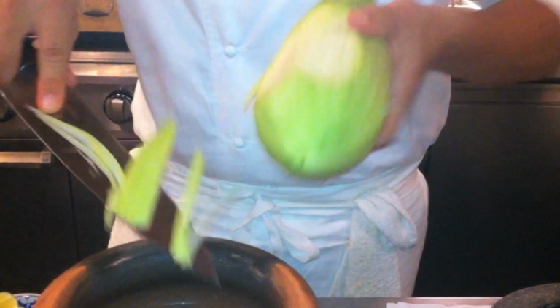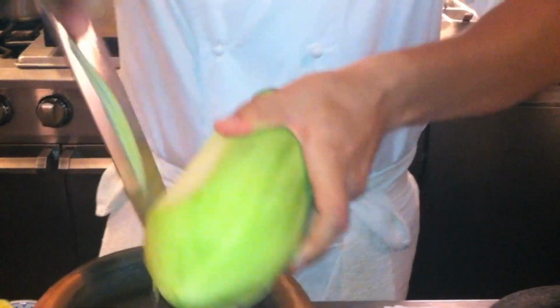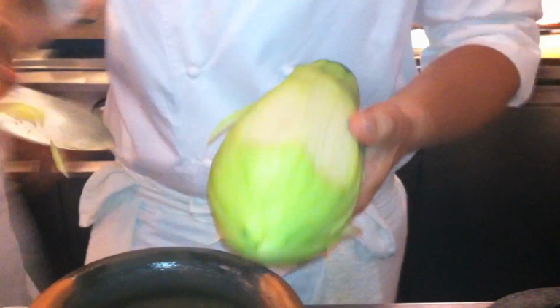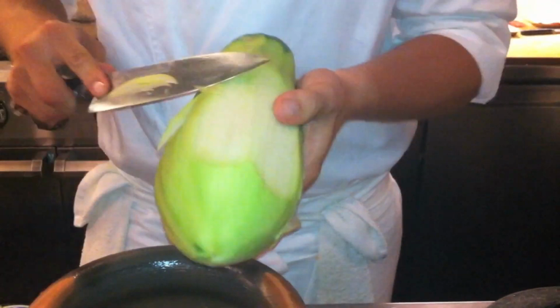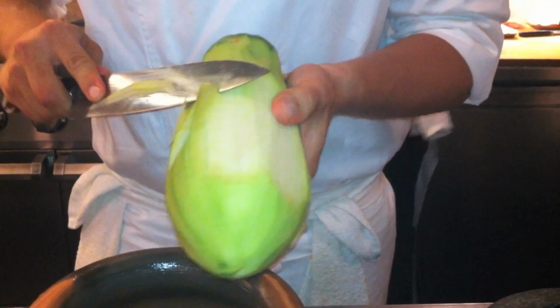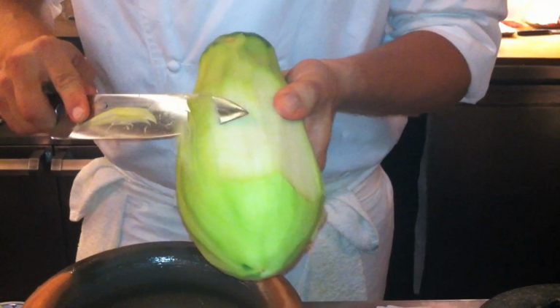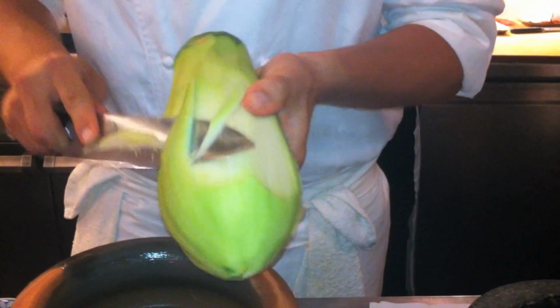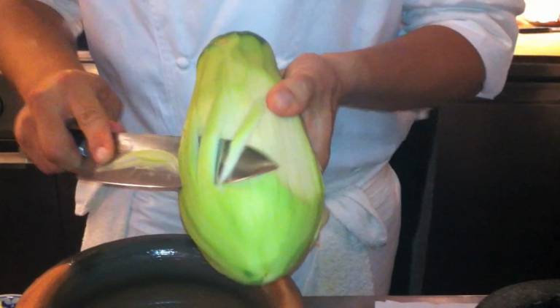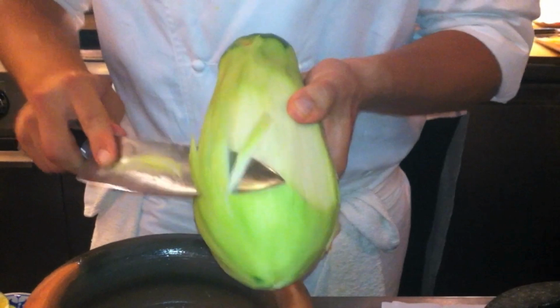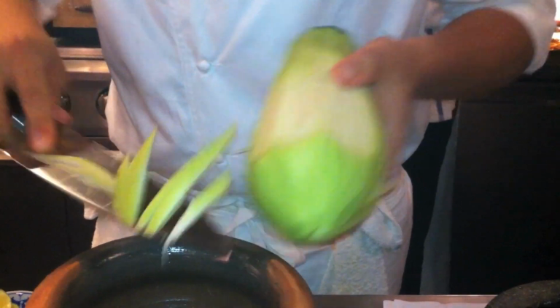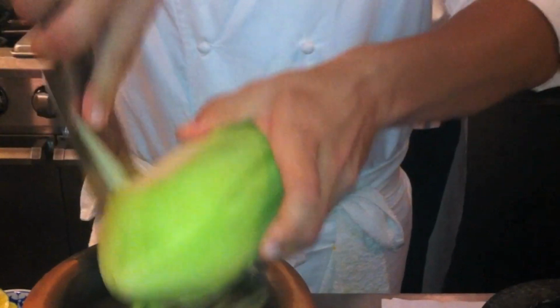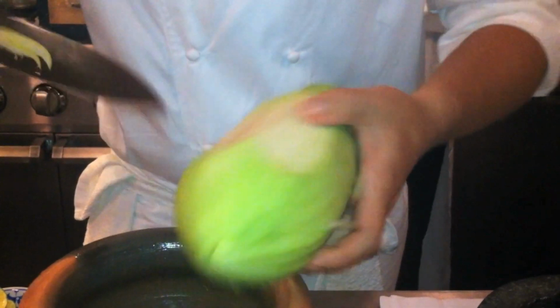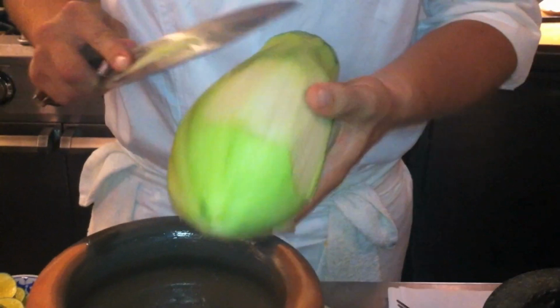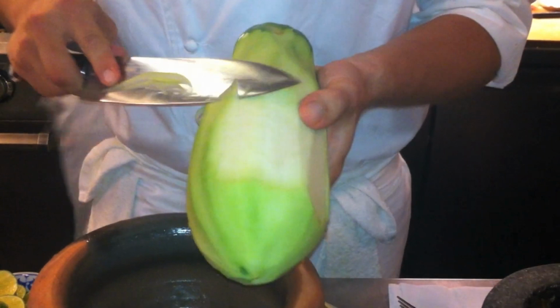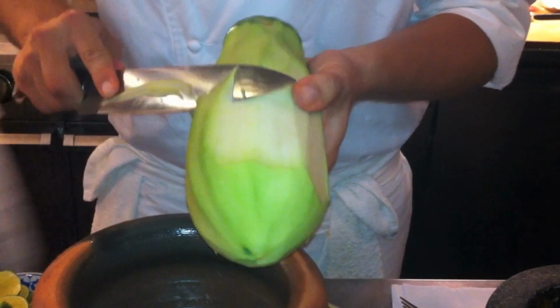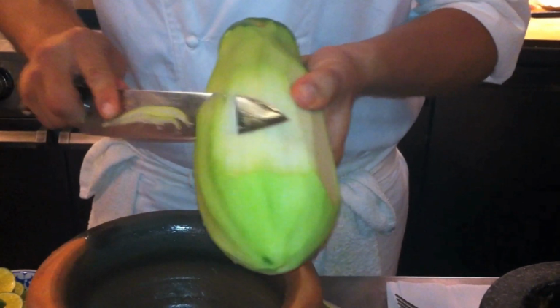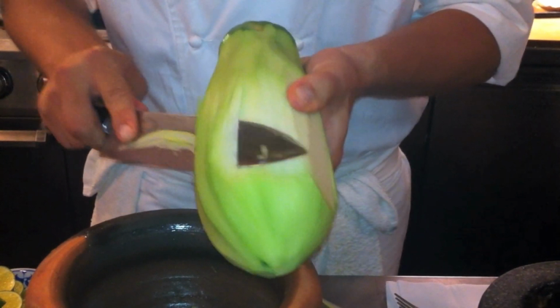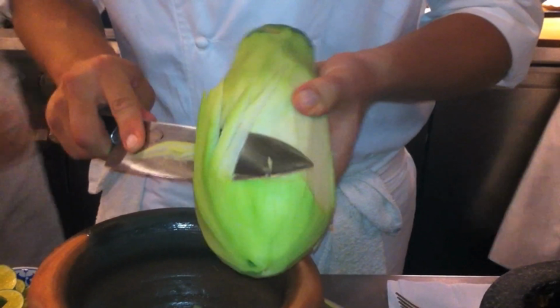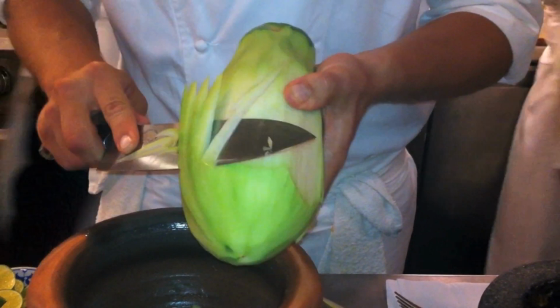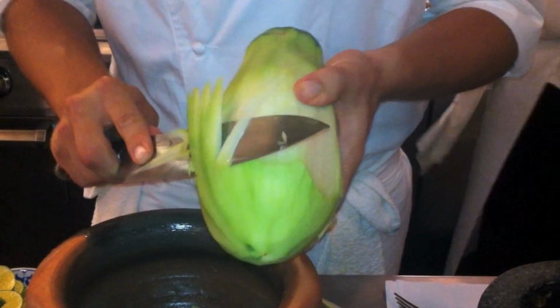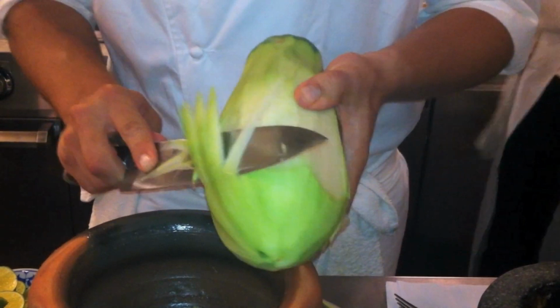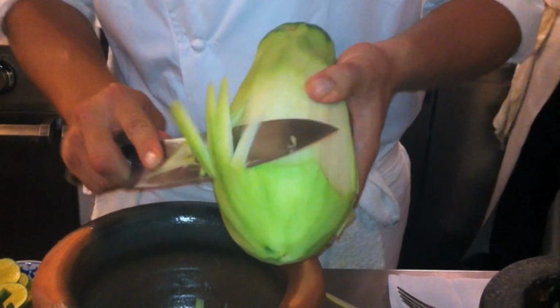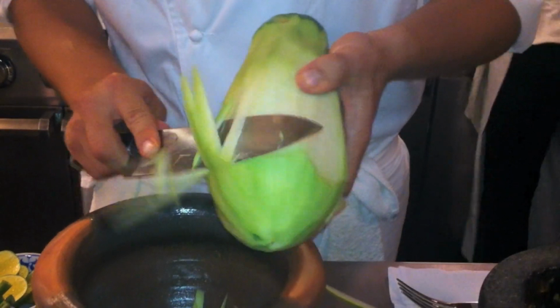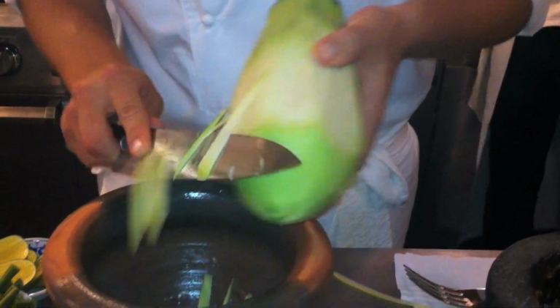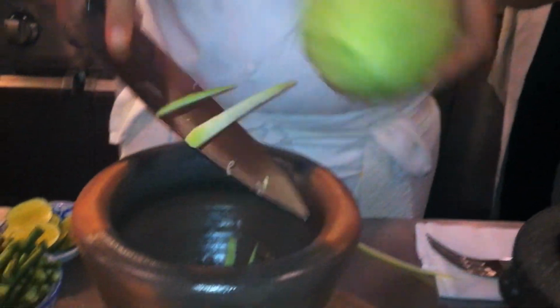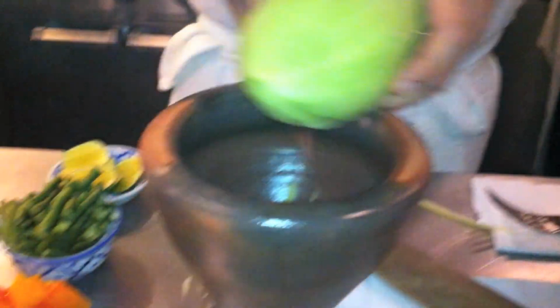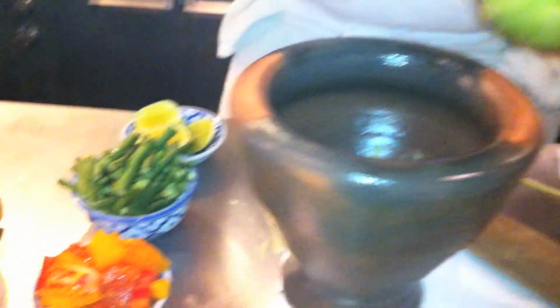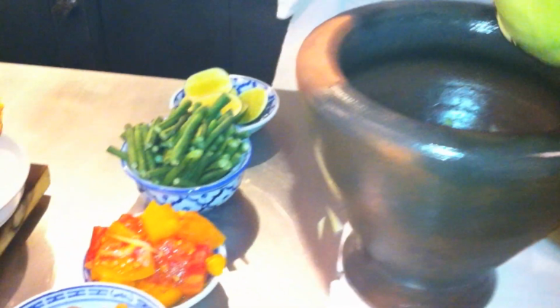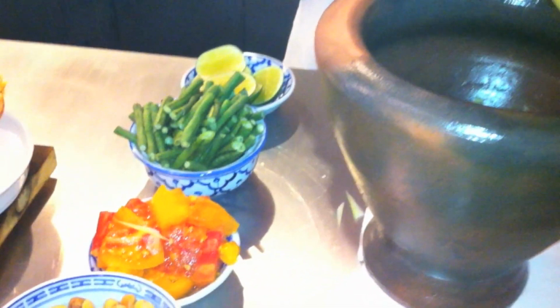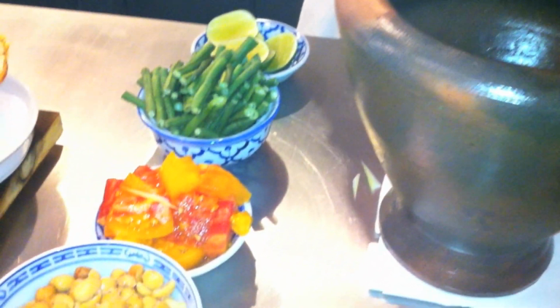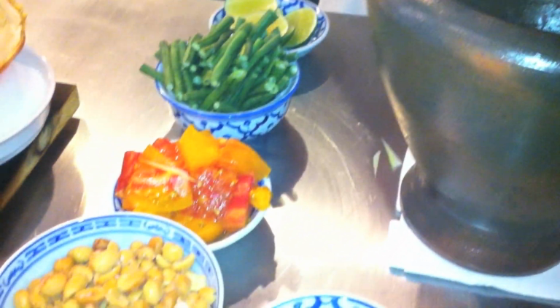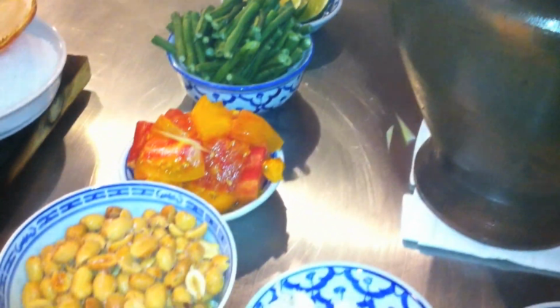Is it easy to get papayas? Yeah, we deal with a couple of farms in Florida, so our green mango, green papaya — a neighboring farm gets us all our bananas, and another farm down the street gets us our coconuts.